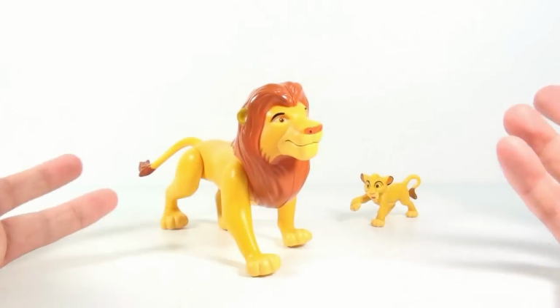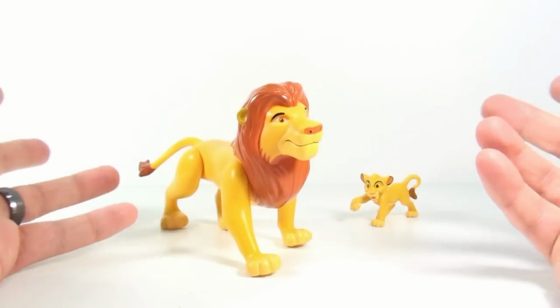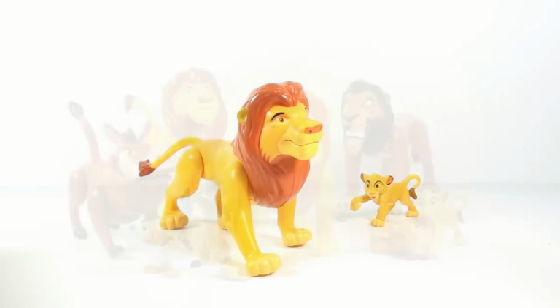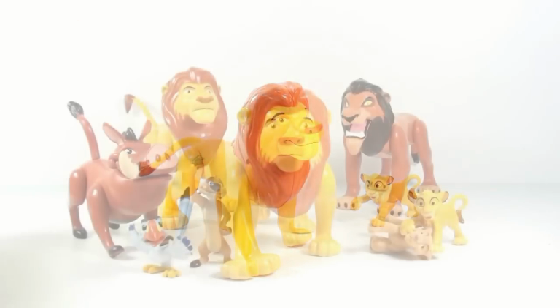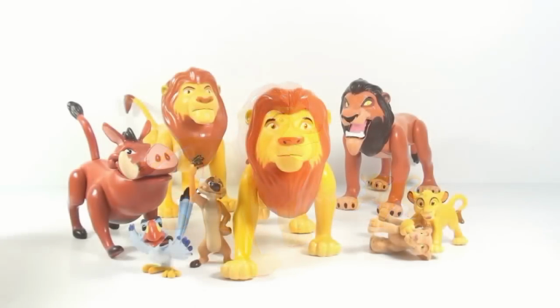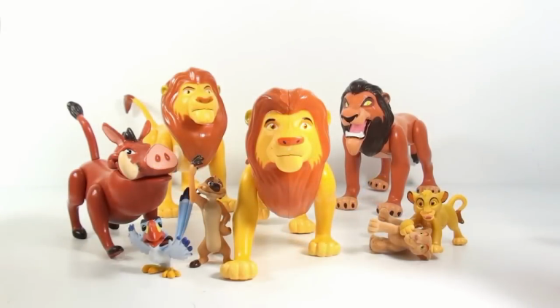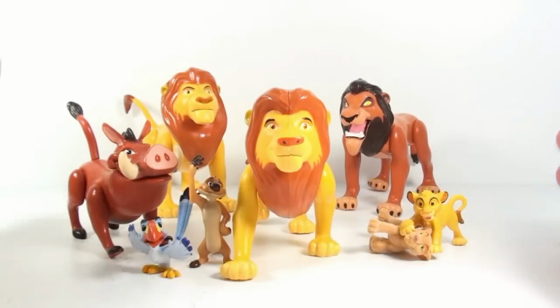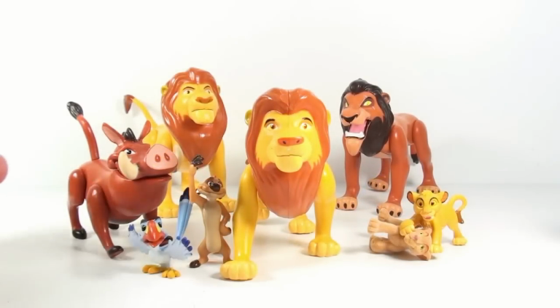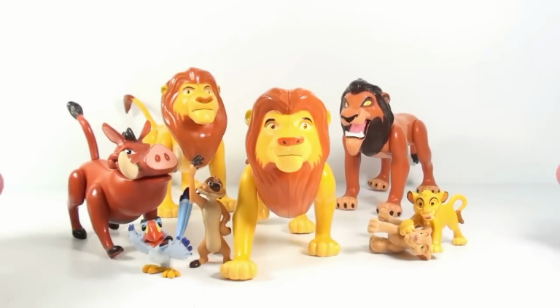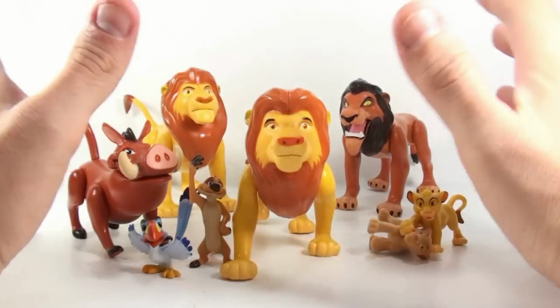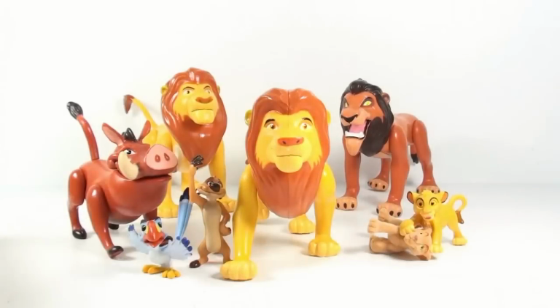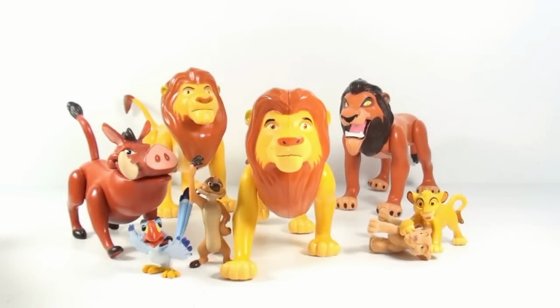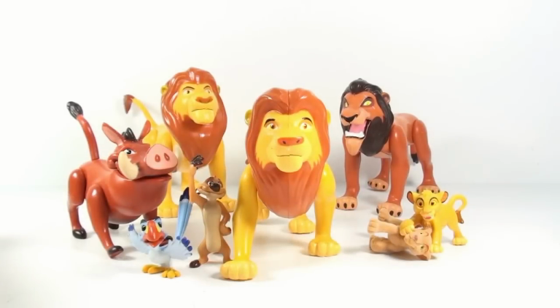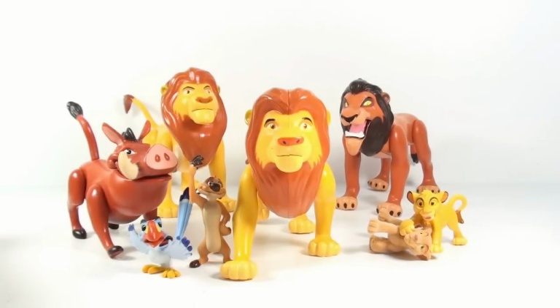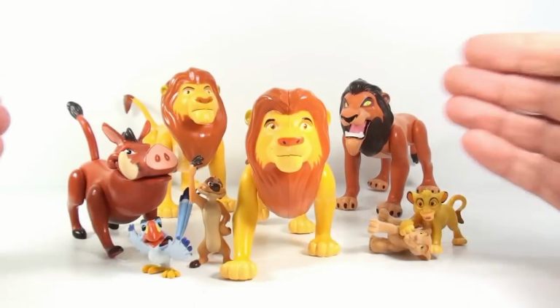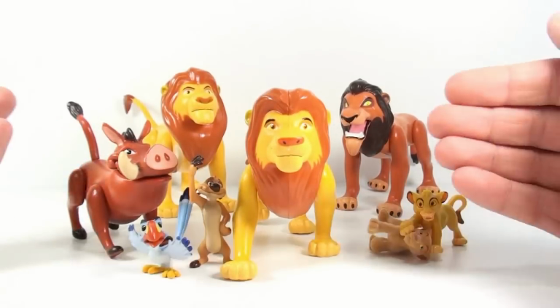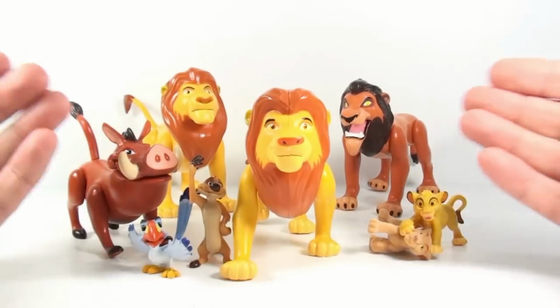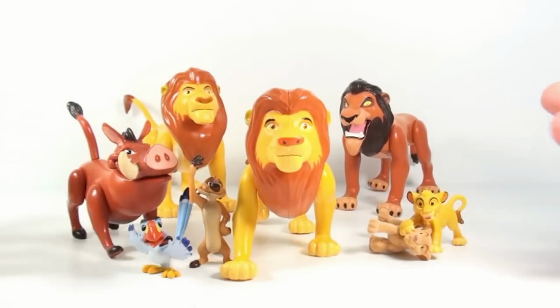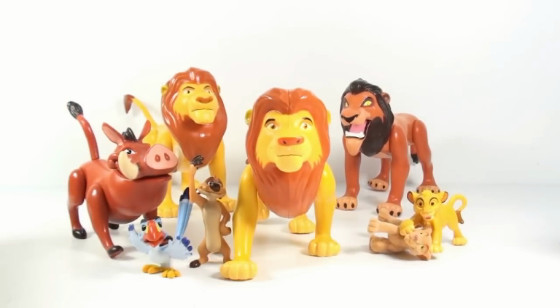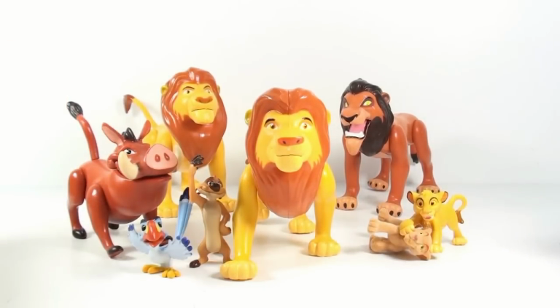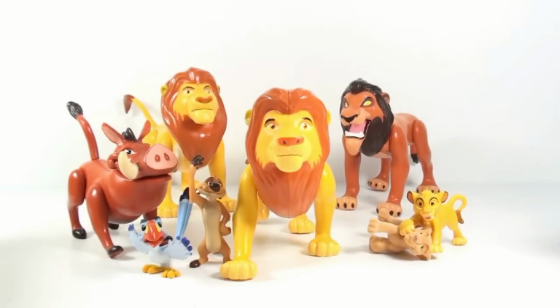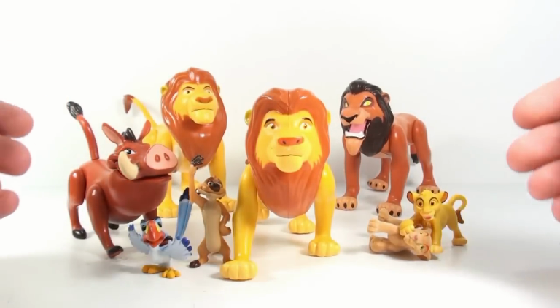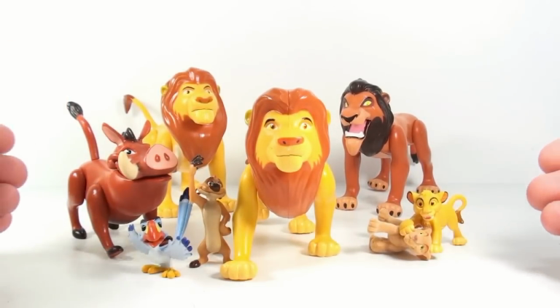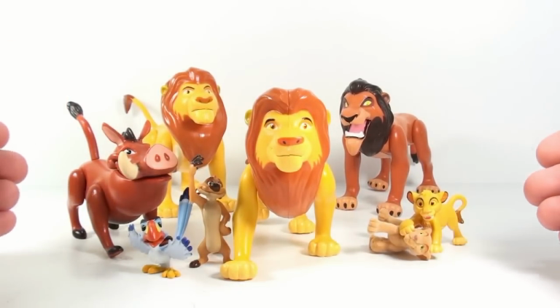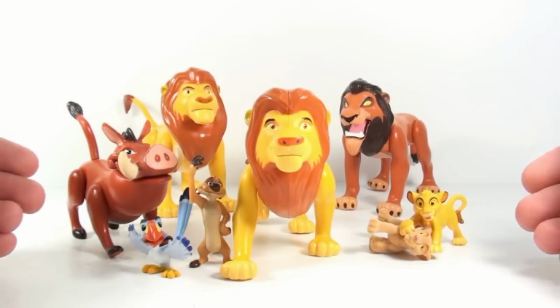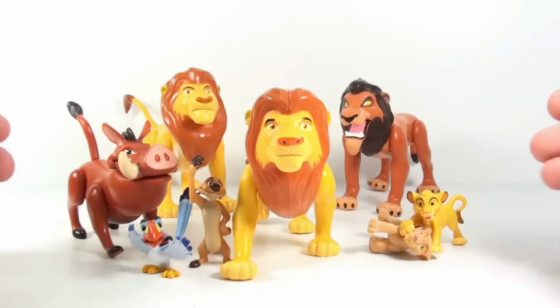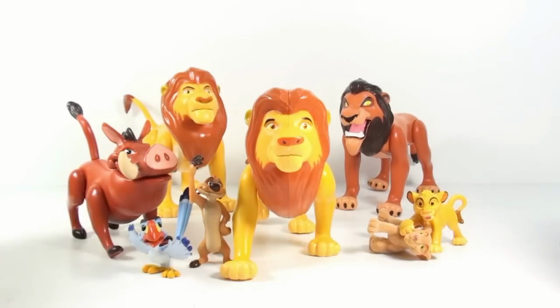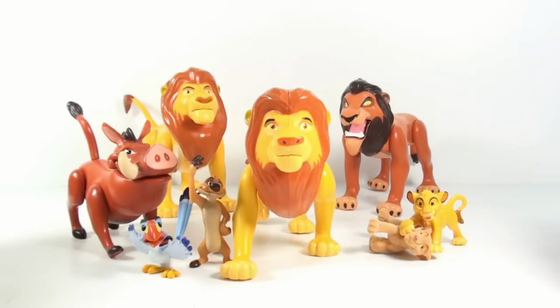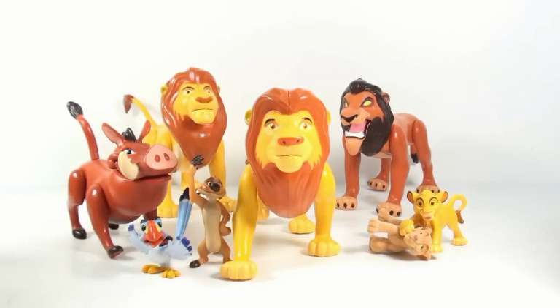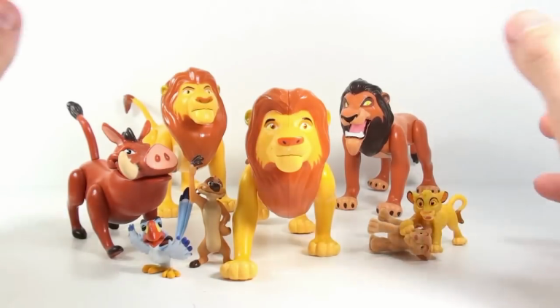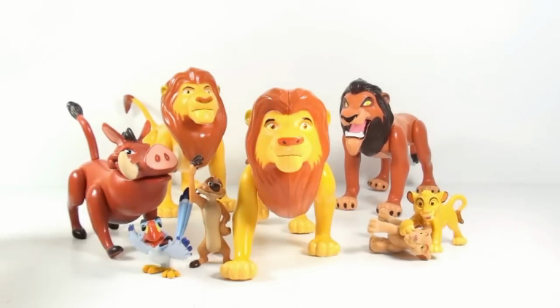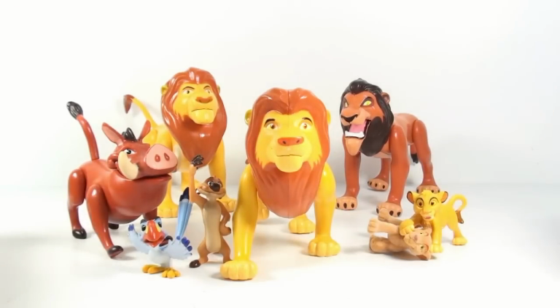That's pretty much it. All said and done, when you get your collection finally complete, this is what you're going to kind of be looking at, providing you pick up the same figures that I picked up. And honestly, from somebody who absolutely loves the Lion King, I'm thrilled that I actually got these.